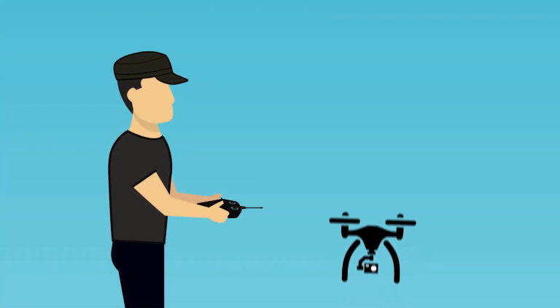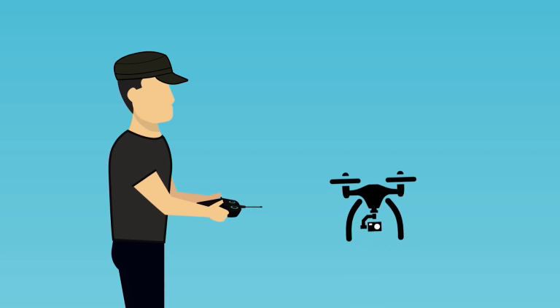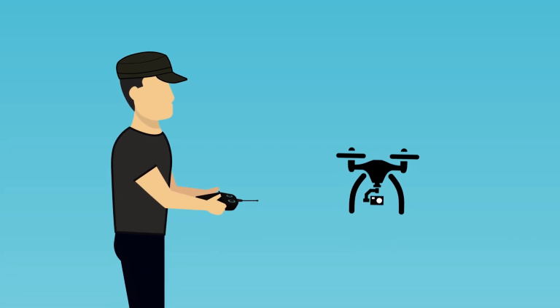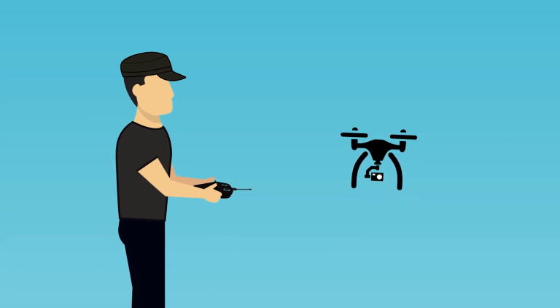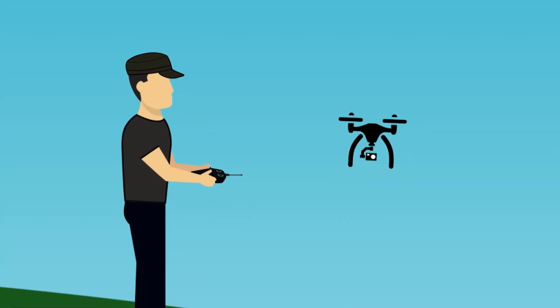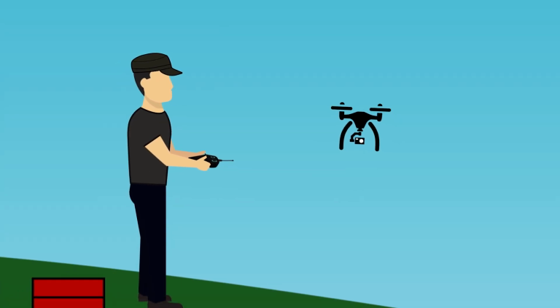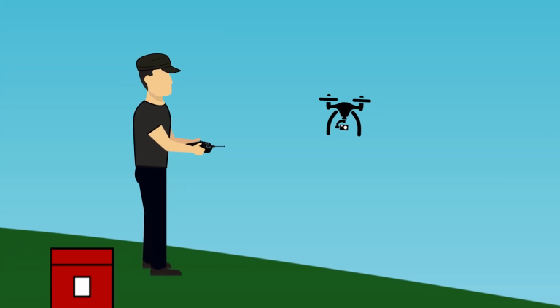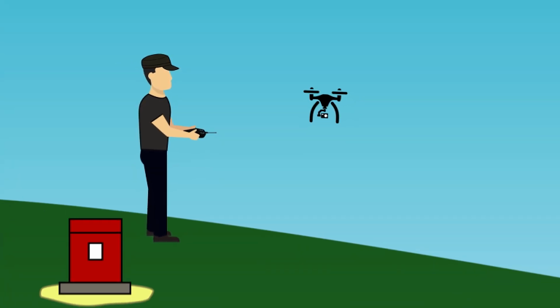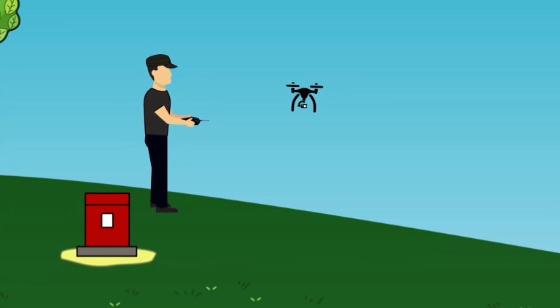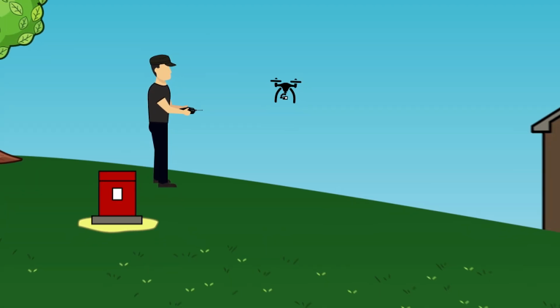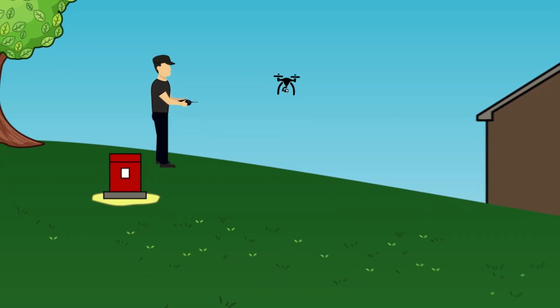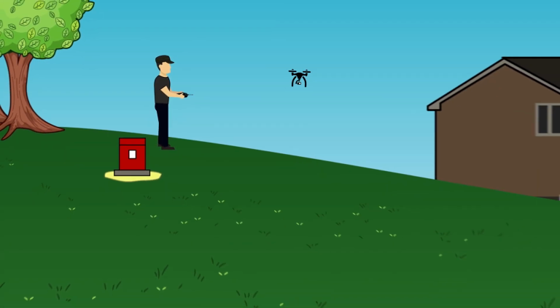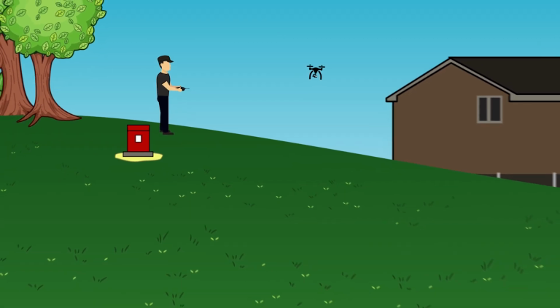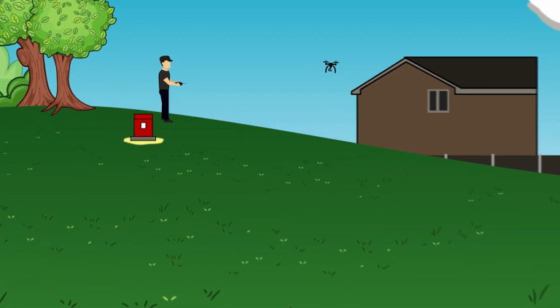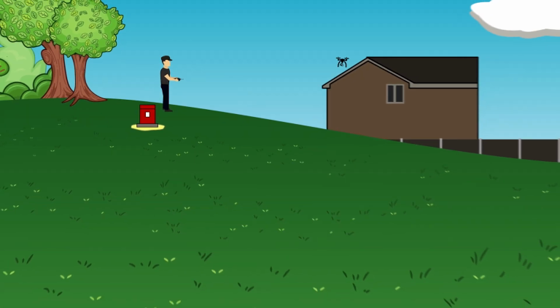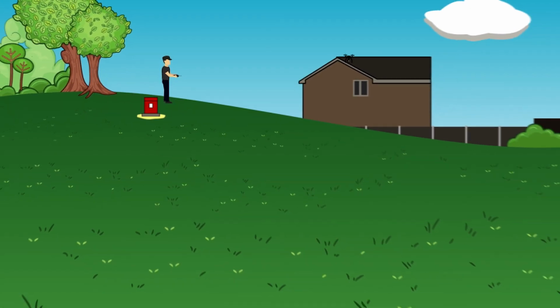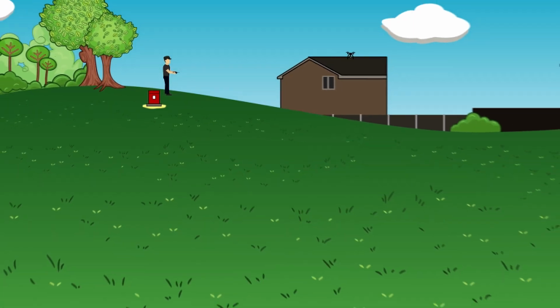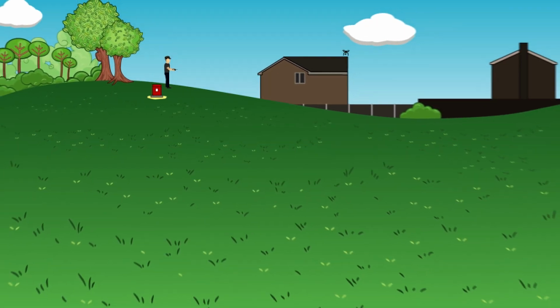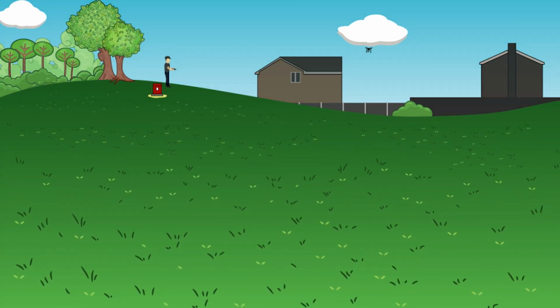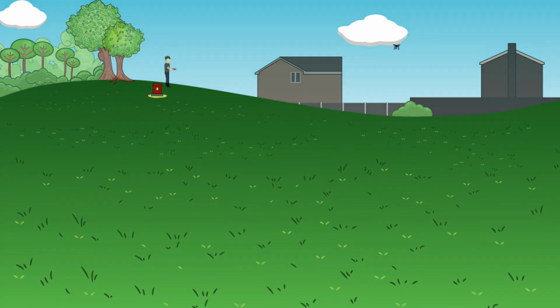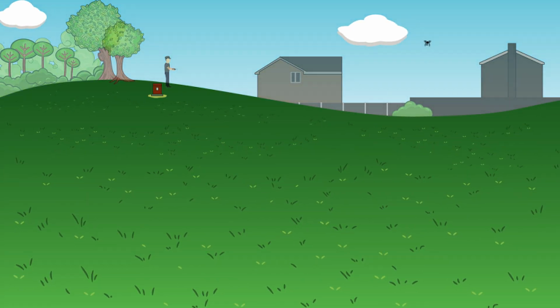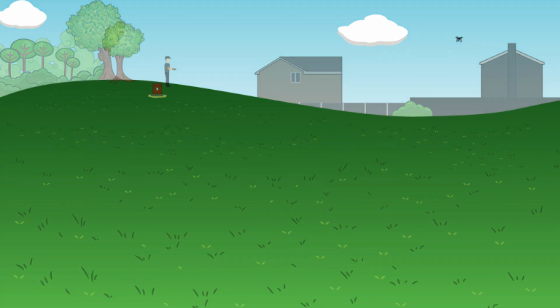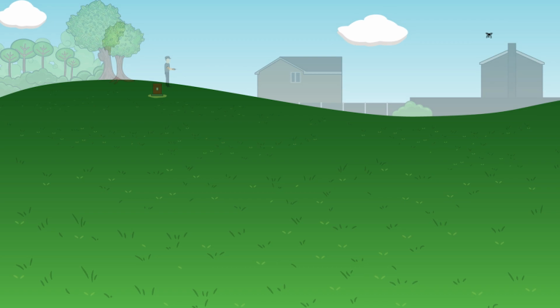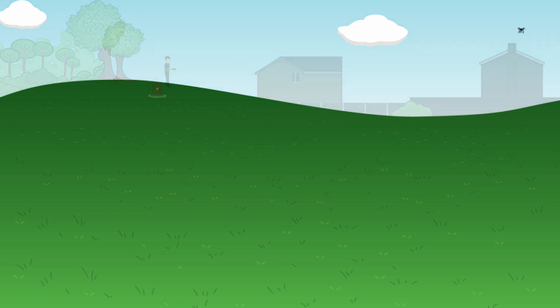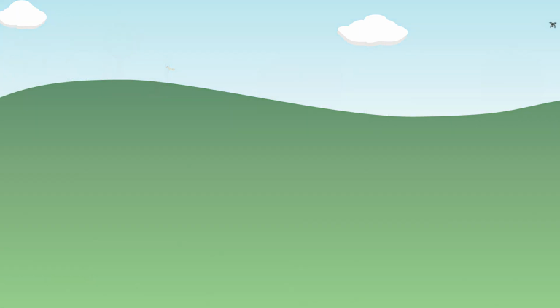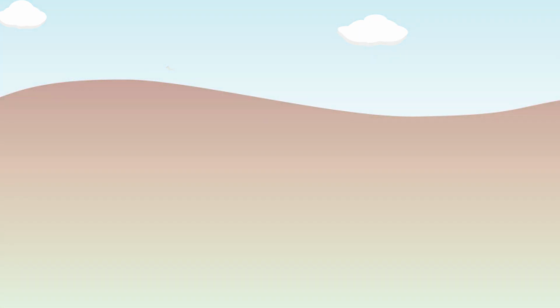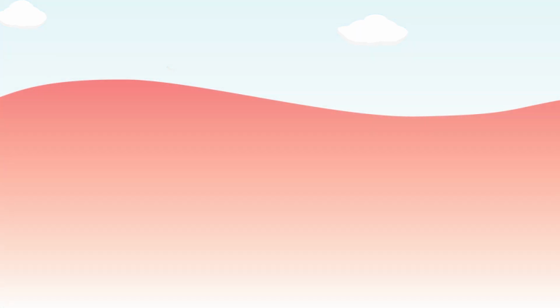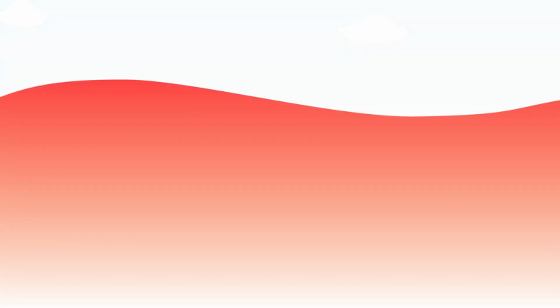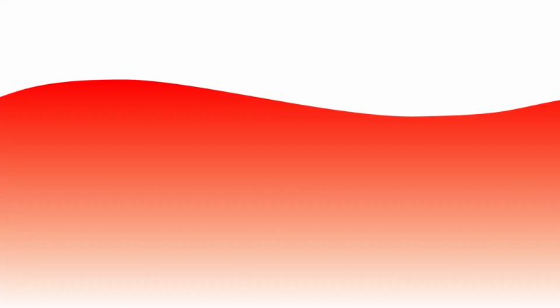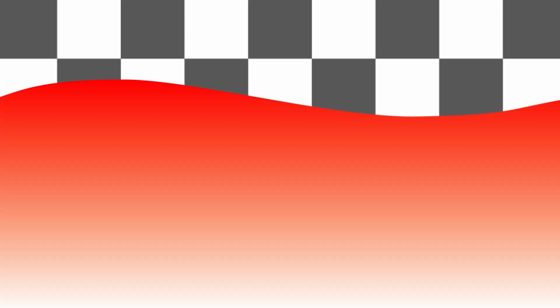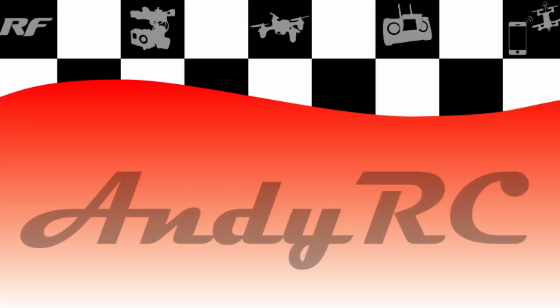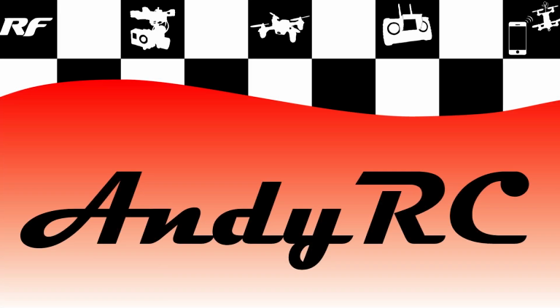So there you go, that is episode 5 of building a high-end 450 size quadcopter. Please continue to subscribe for the next episode where I set up the Pixhawk flight controller and Mission Planner. Thanks so much for watching. Cheers.